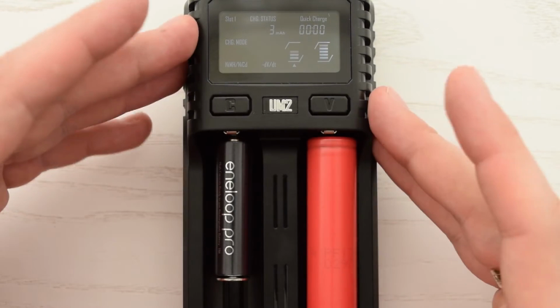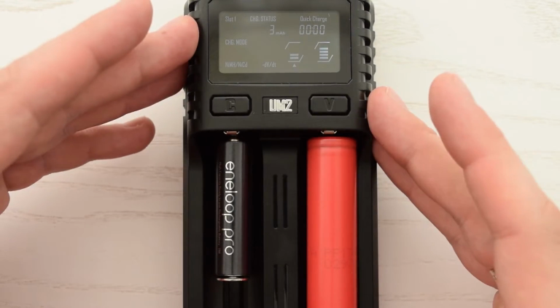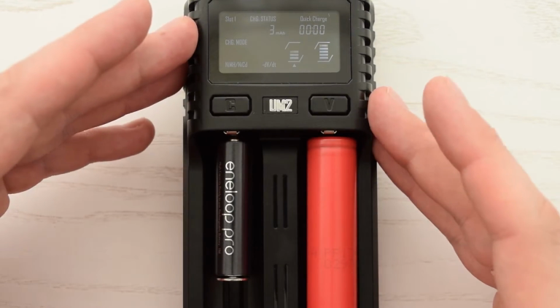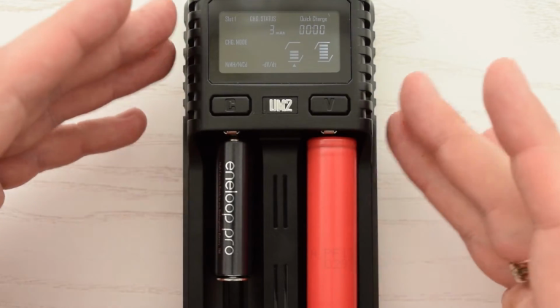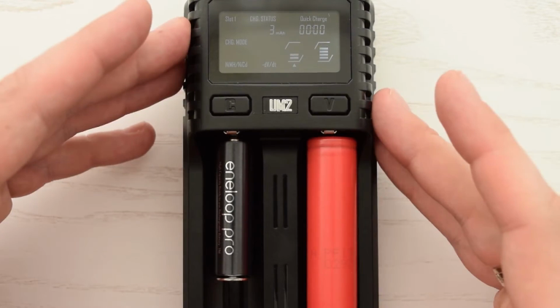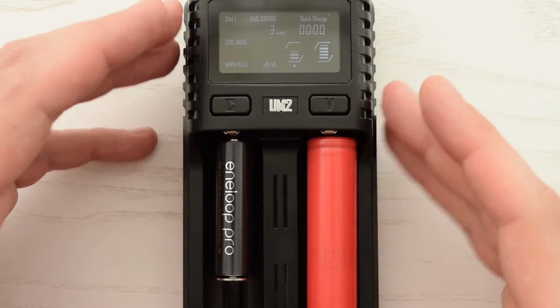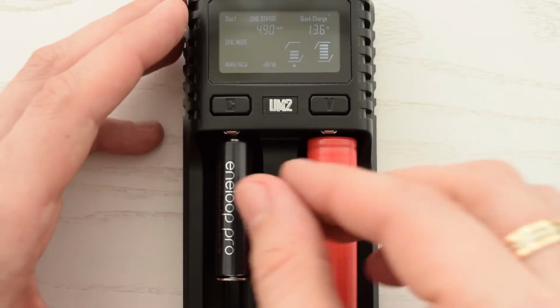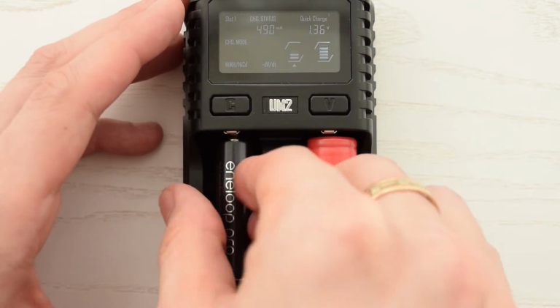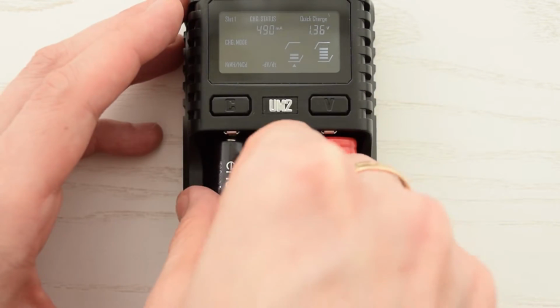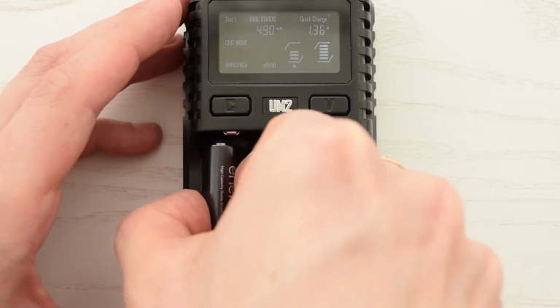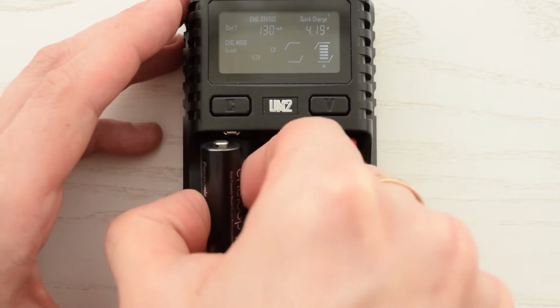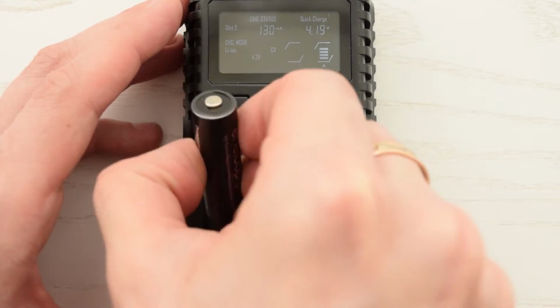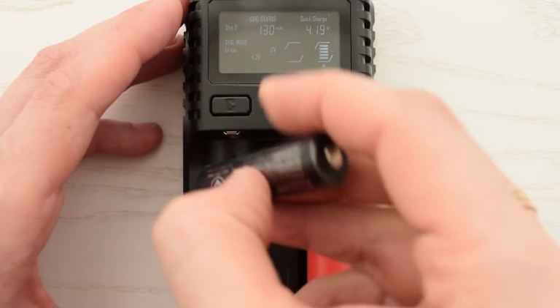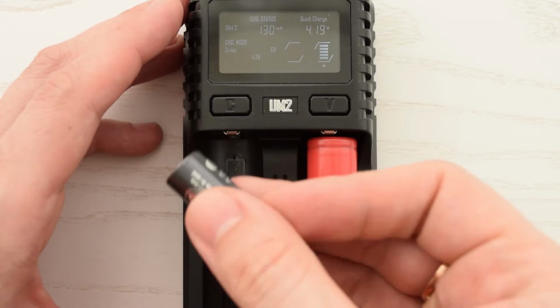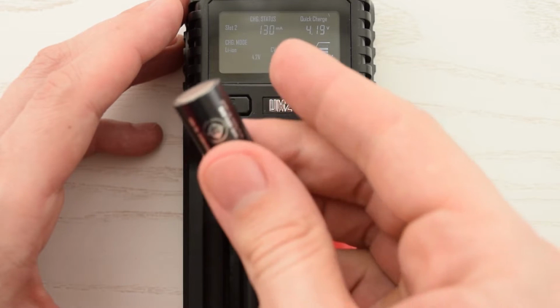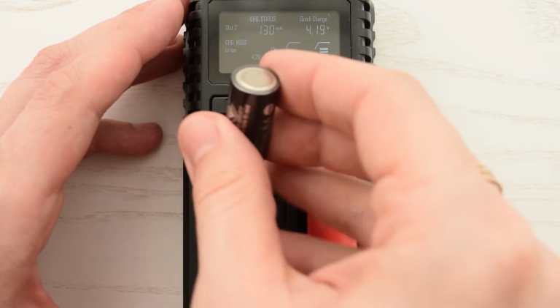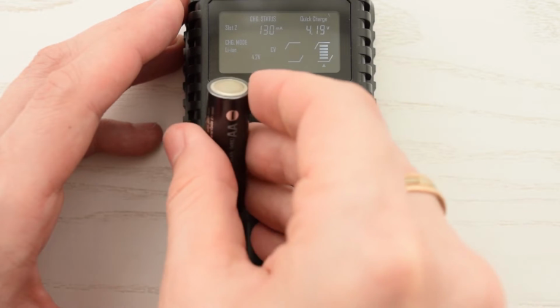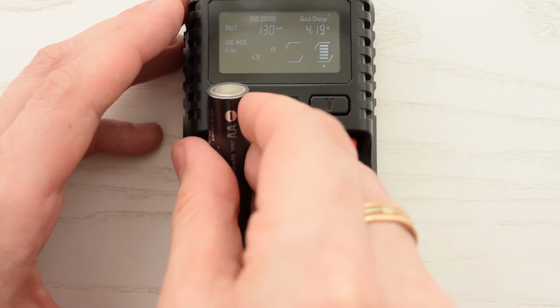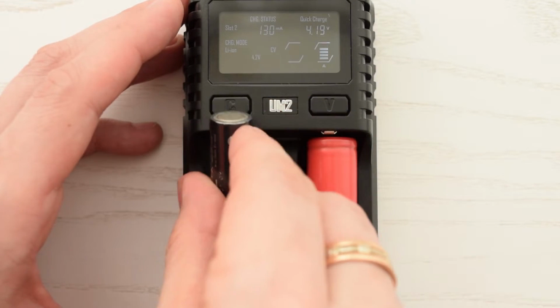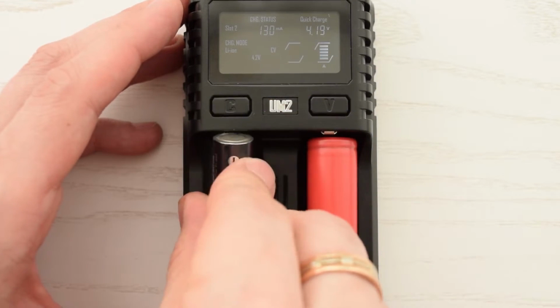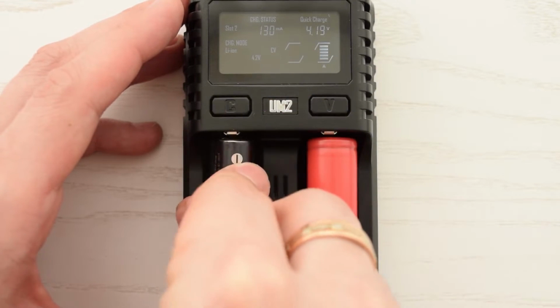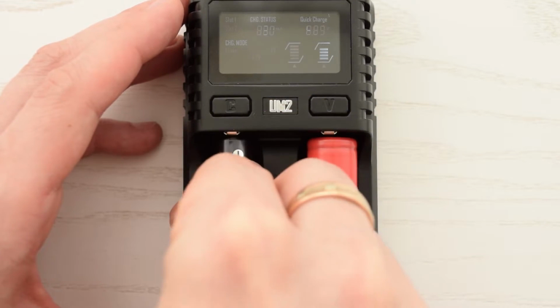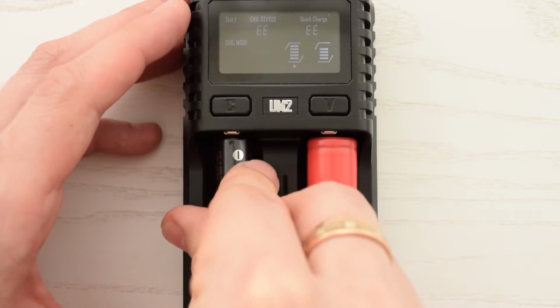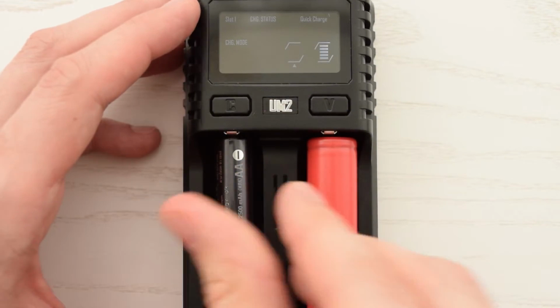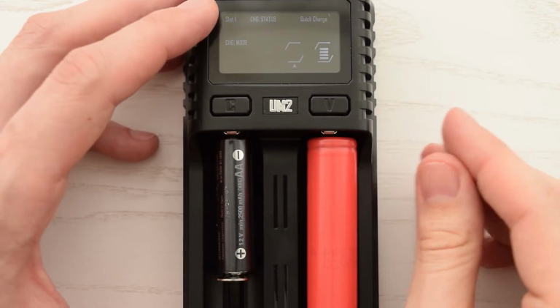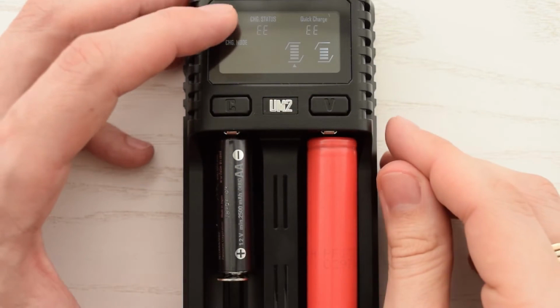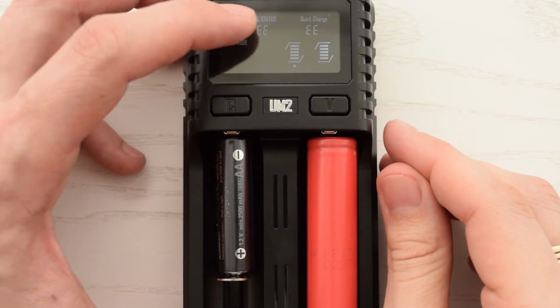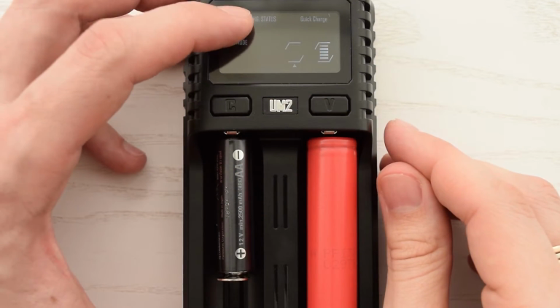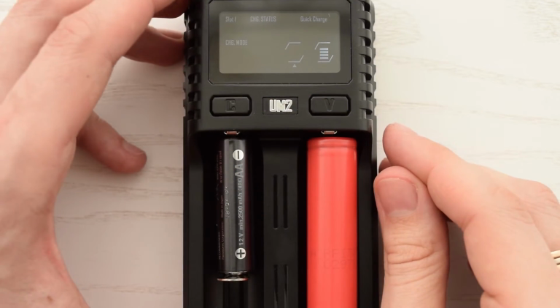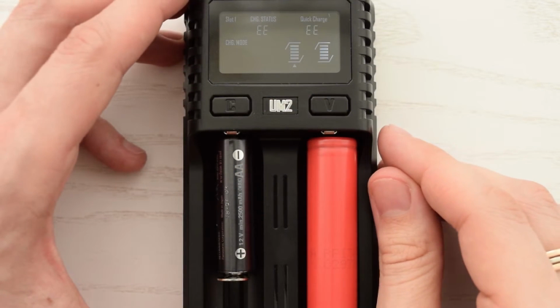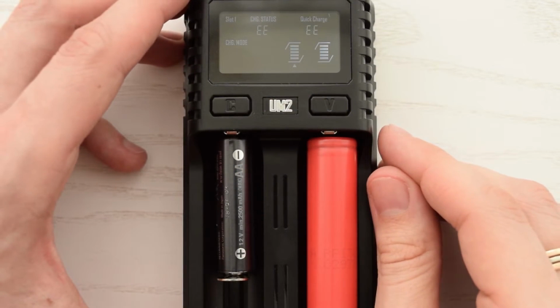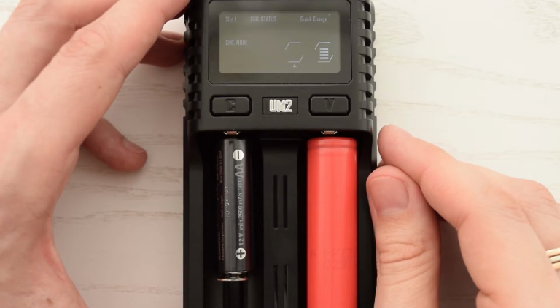This device has over-time charging protection, reverse polarity, and short-circuit protection. As you can see, it immediately goes into protection mode.